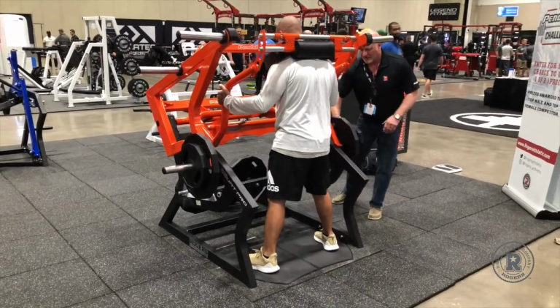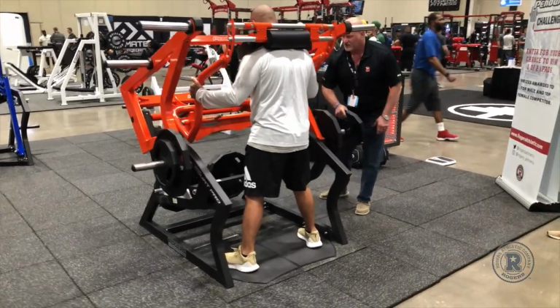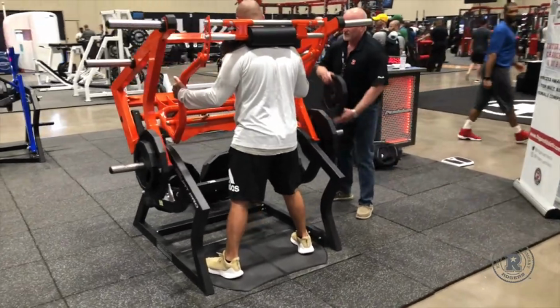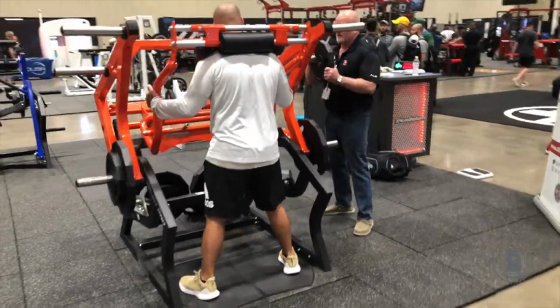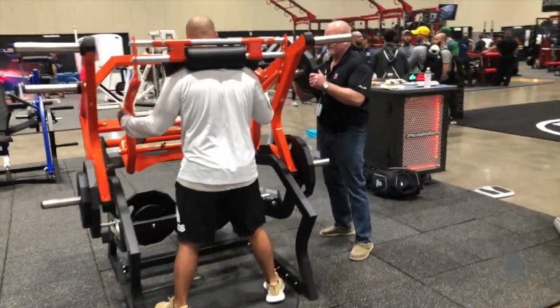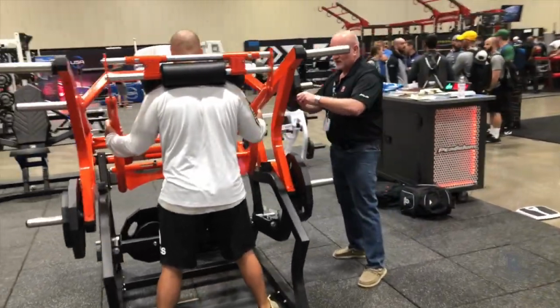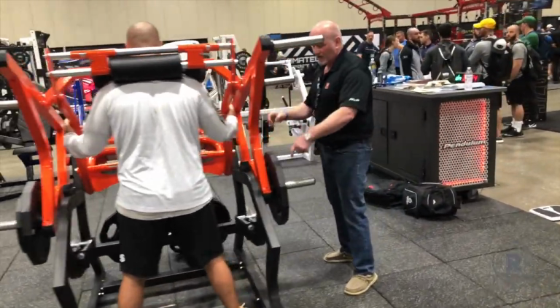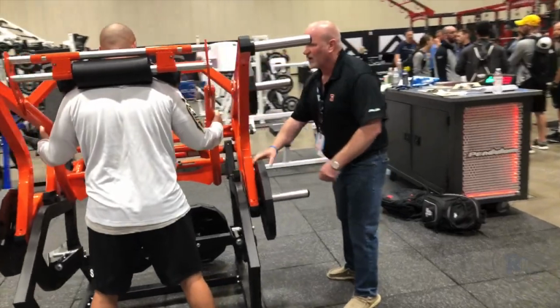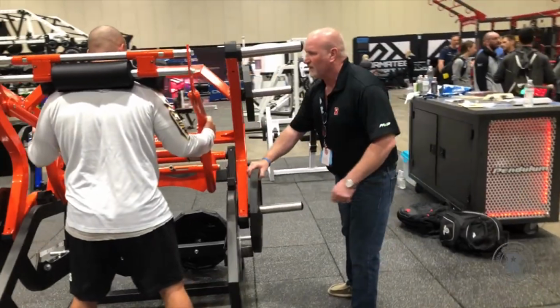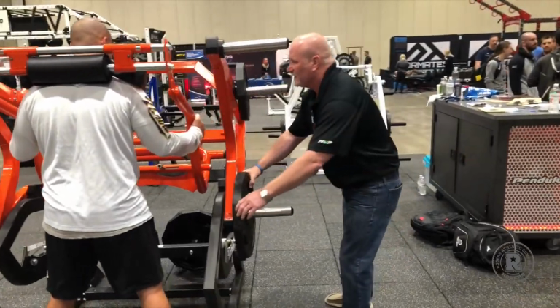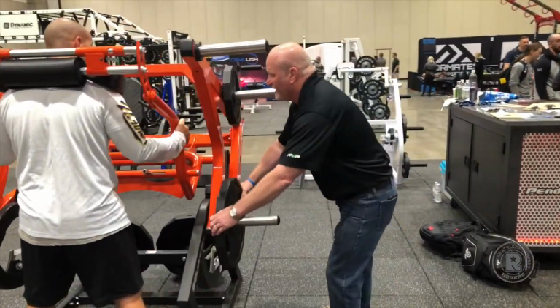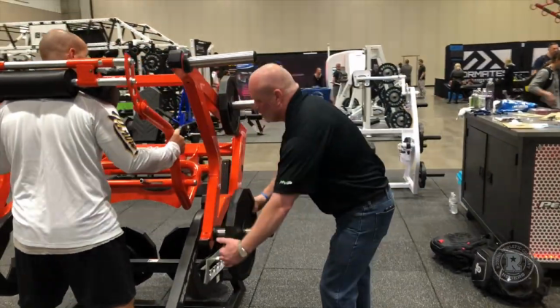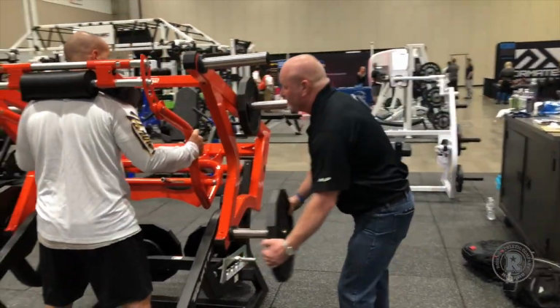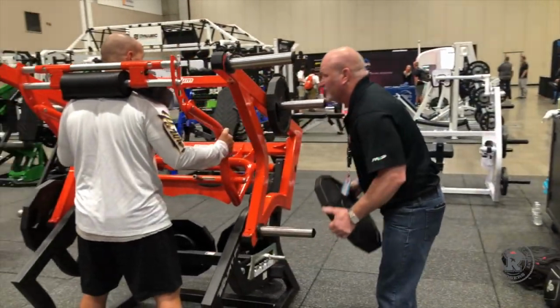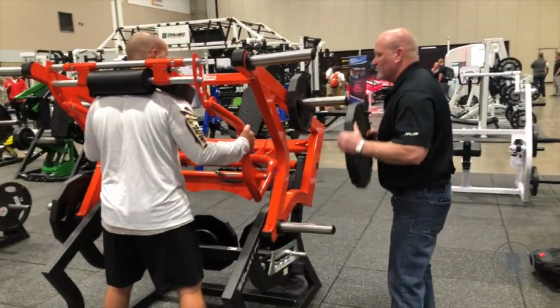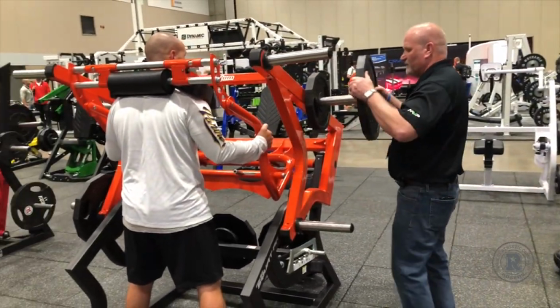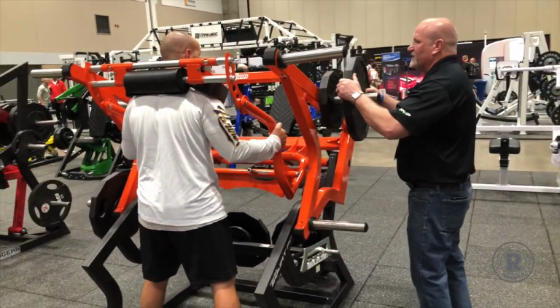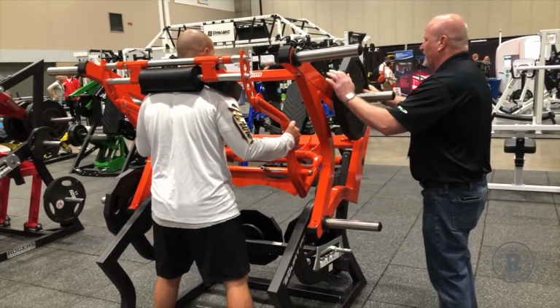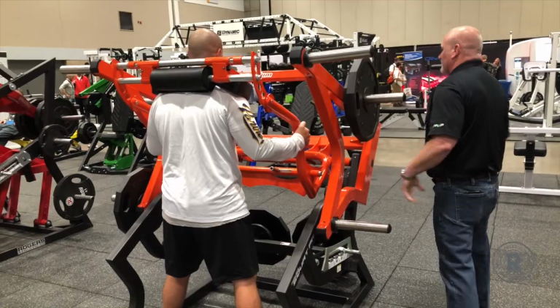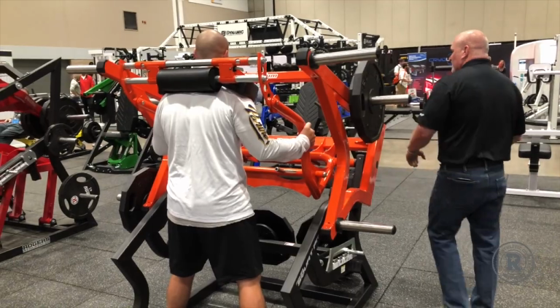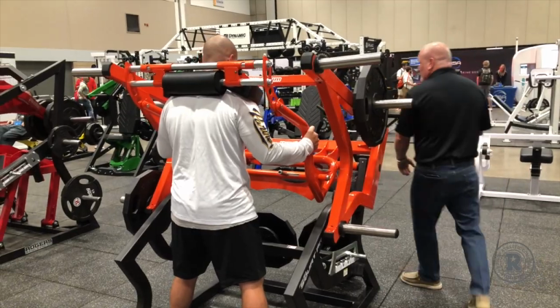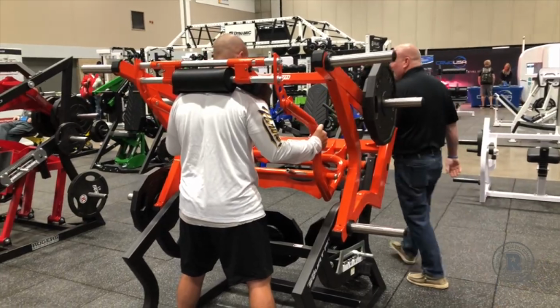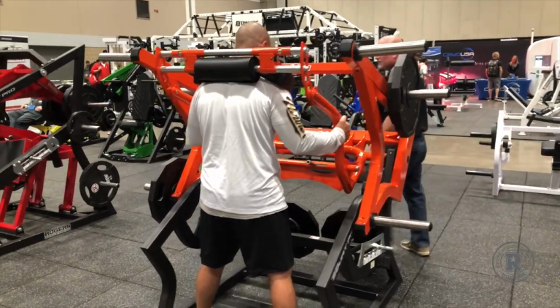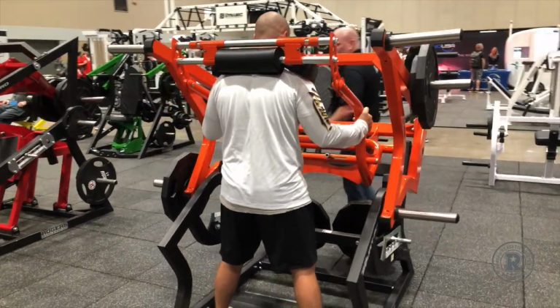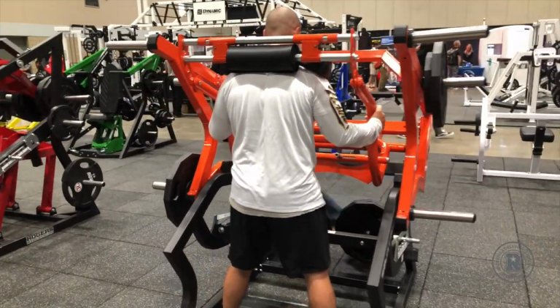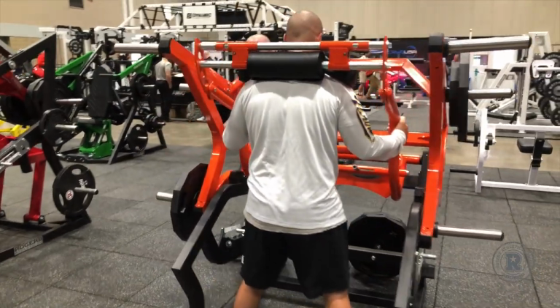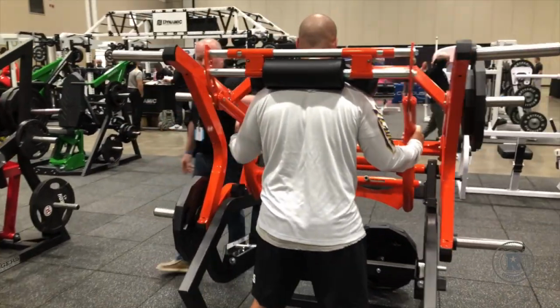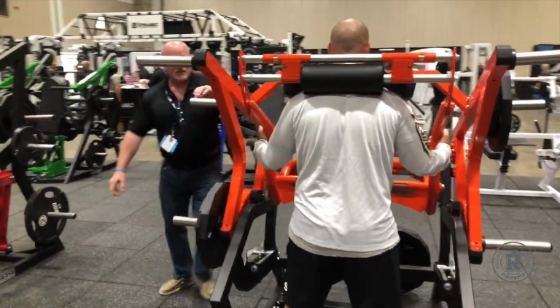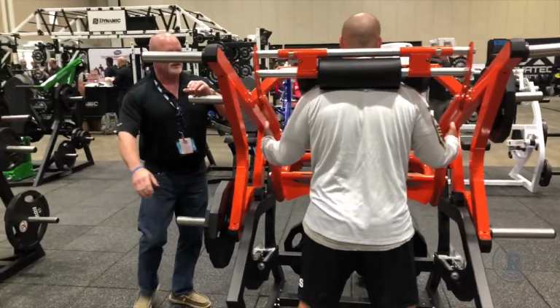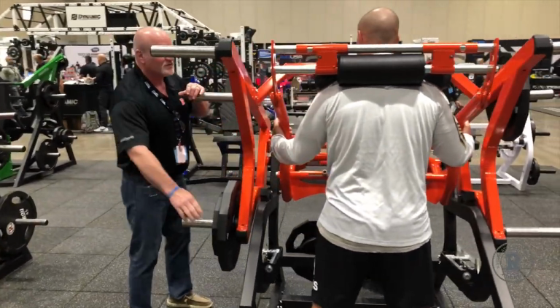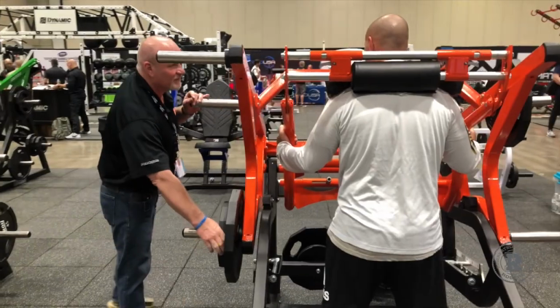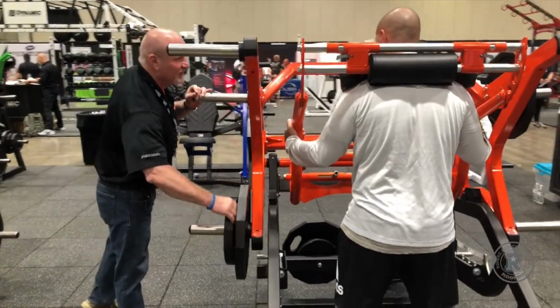Now I'm going to change the weight. So that was quad dominant right there — got heavier as it went up, like you're lifting with chains or bands. Now it's going to get heavier as you go down. We're going to load the glutes and hamstrings up a little bit.